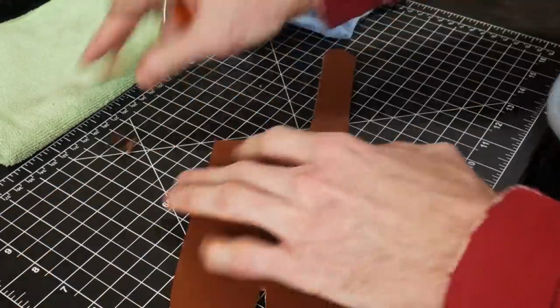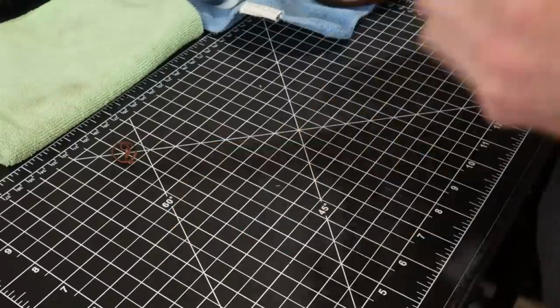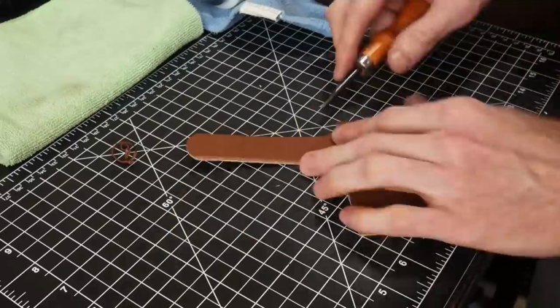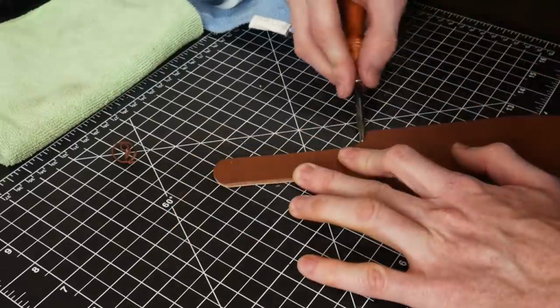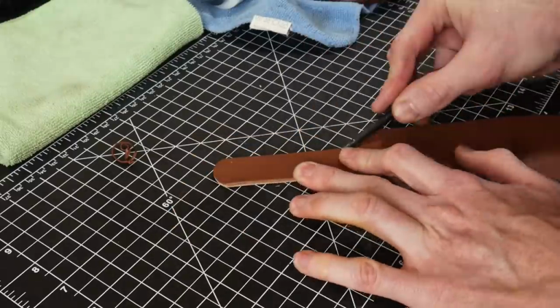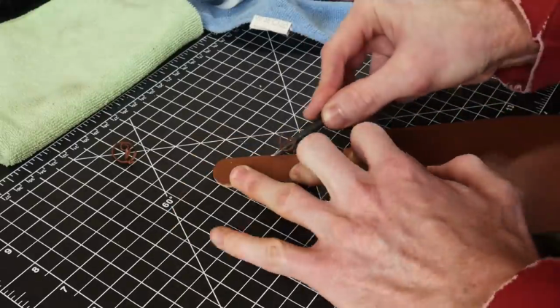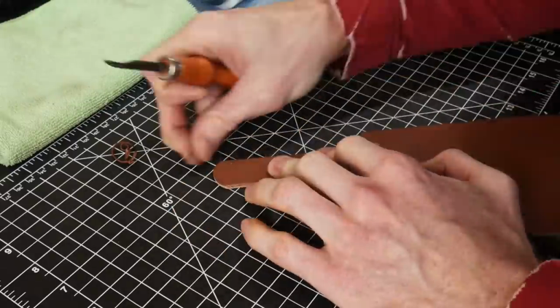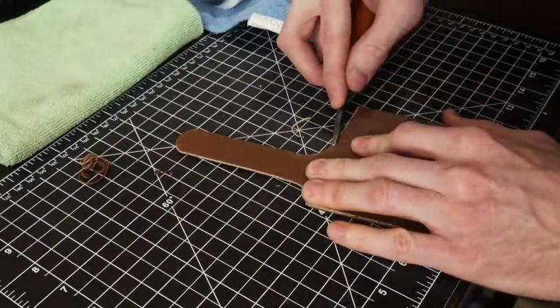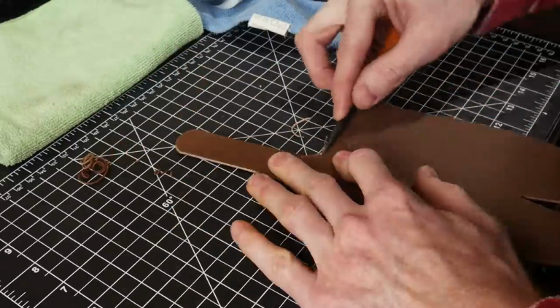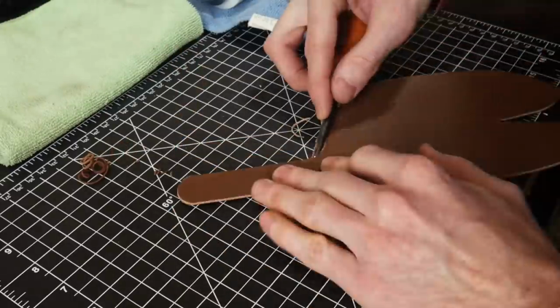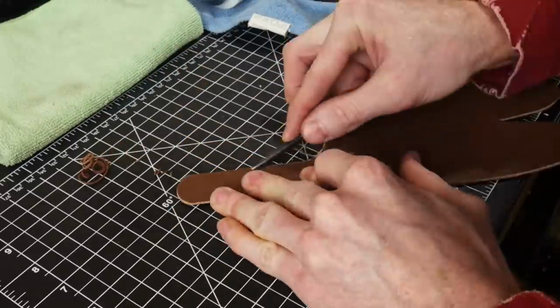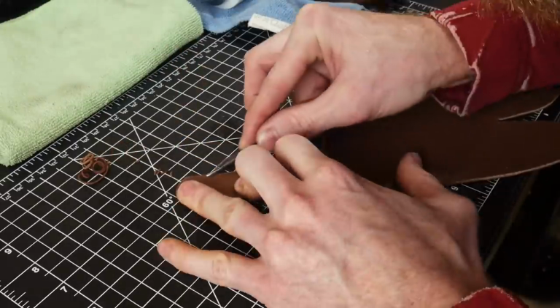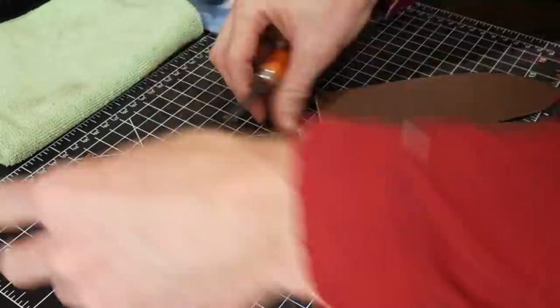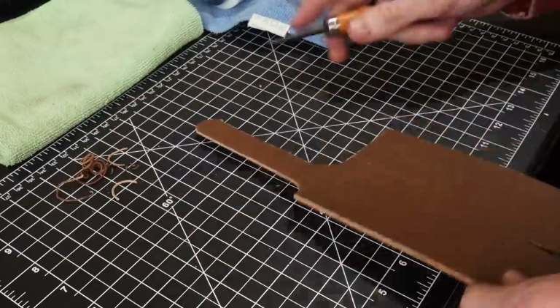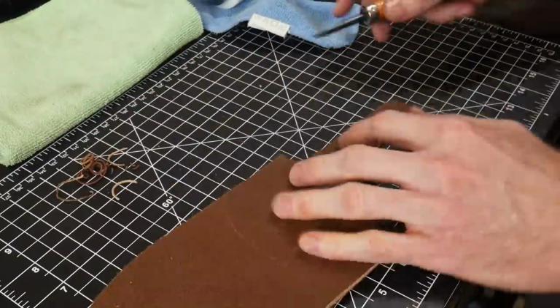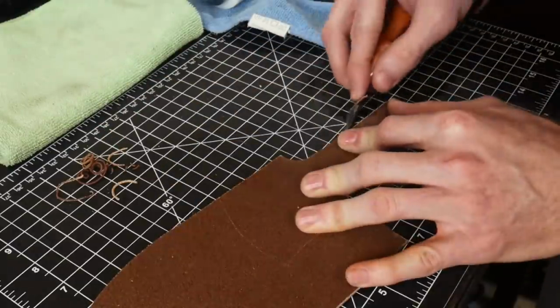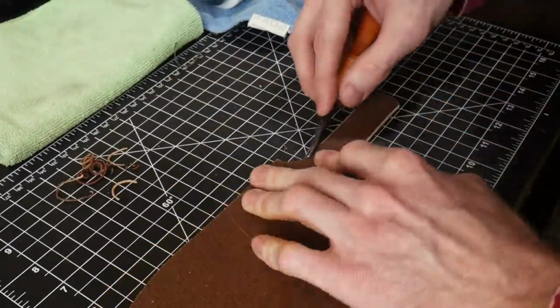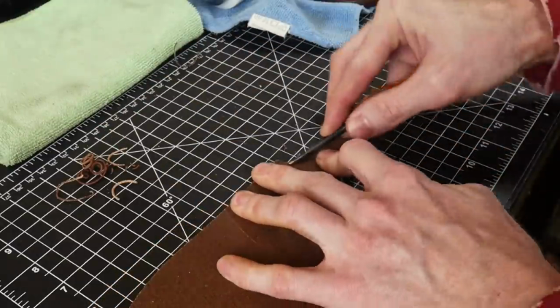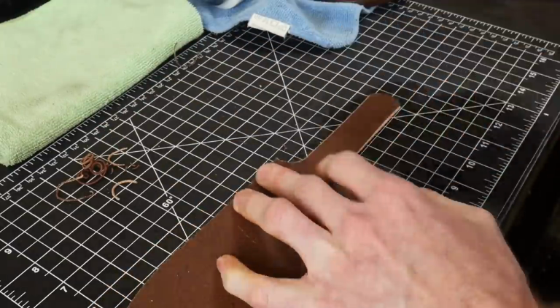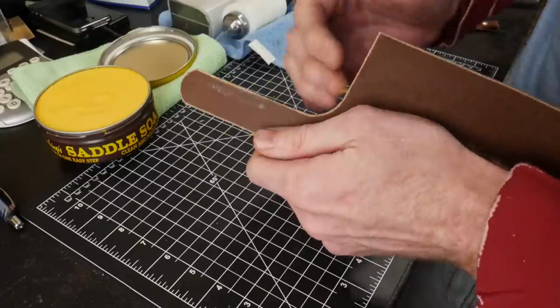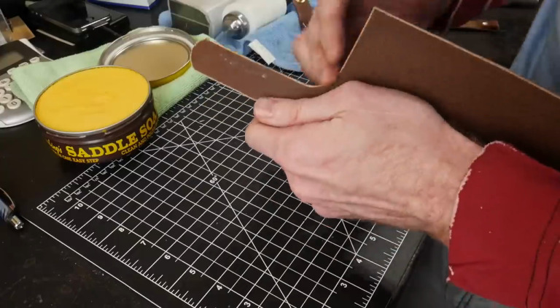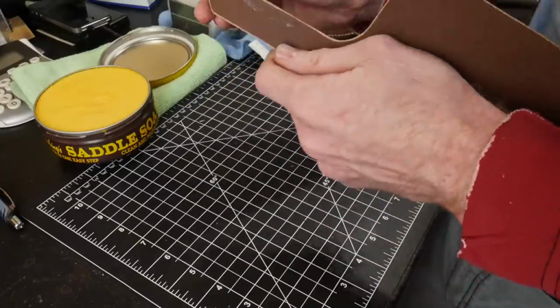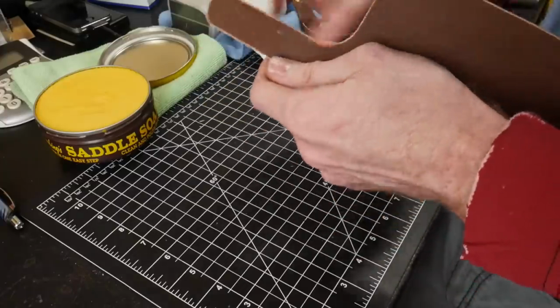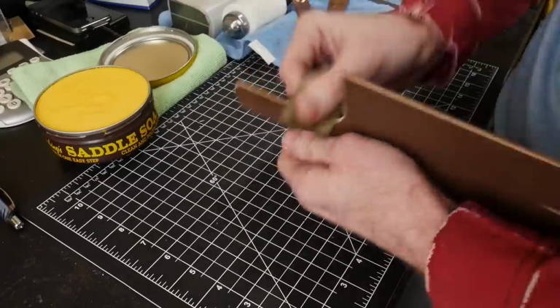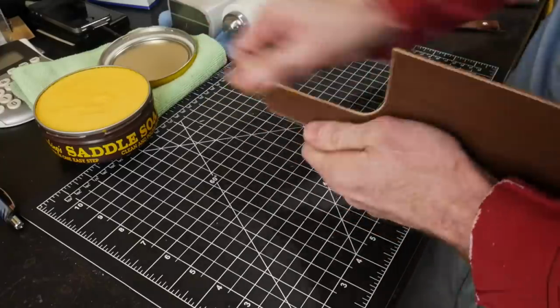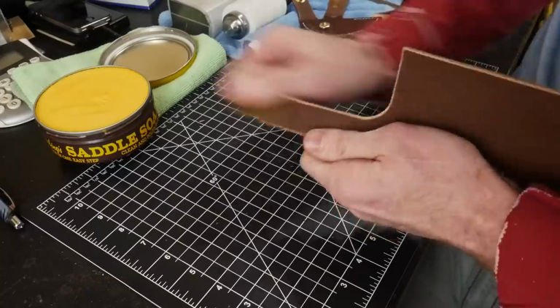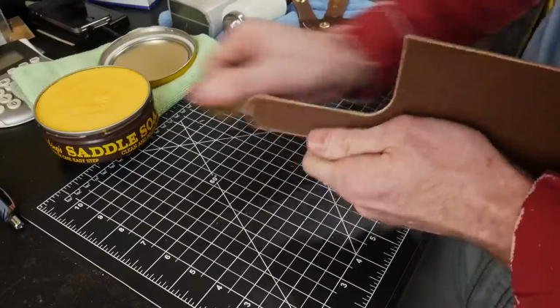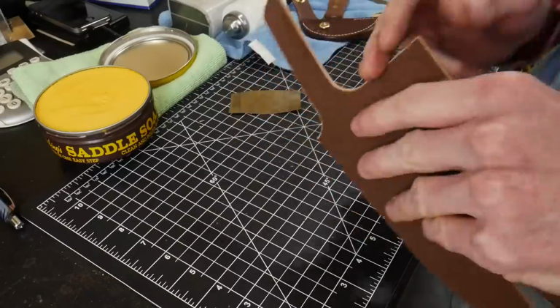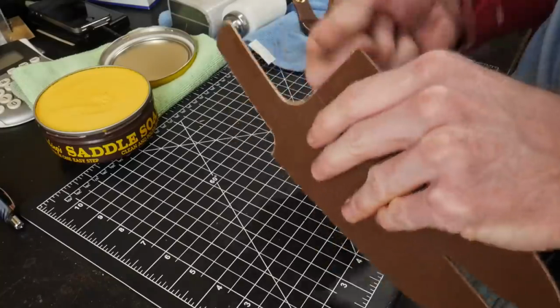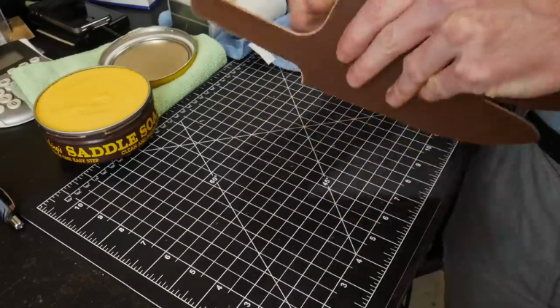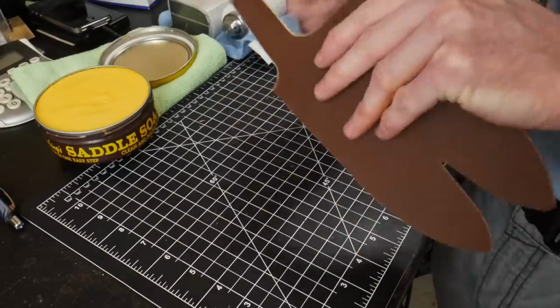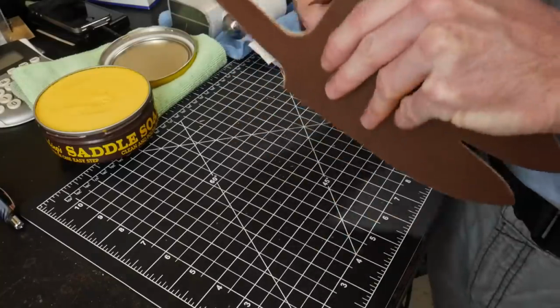After cutting everything out, I clean up the edges on the top of the sheath — this is the best time to do it. I edge them with an edge beveler and then slick them down with sandpaper and a burnisher.